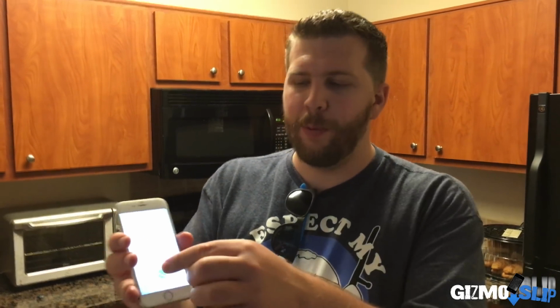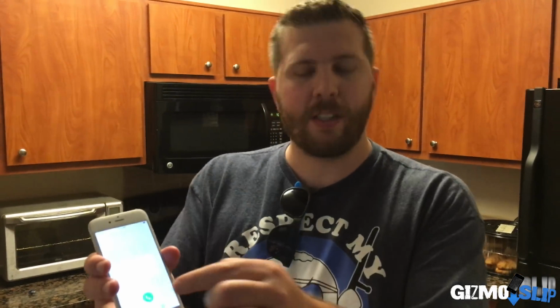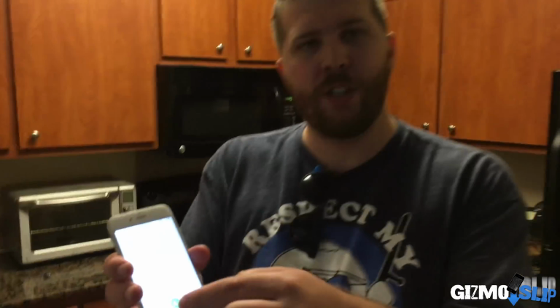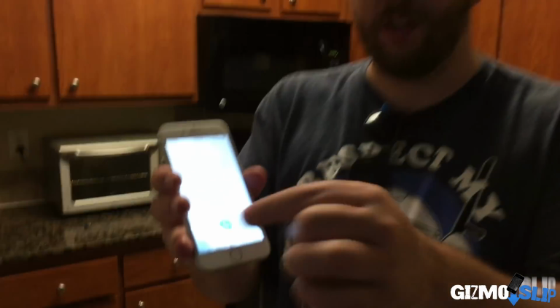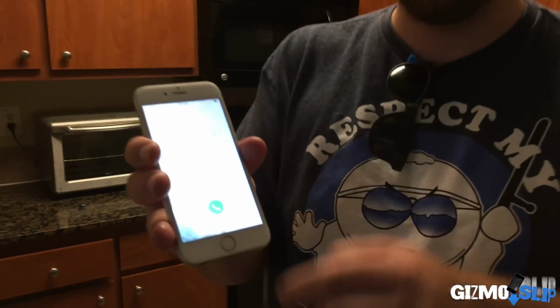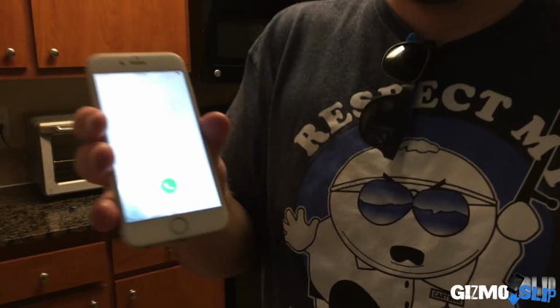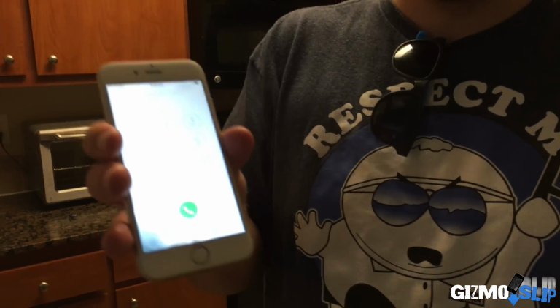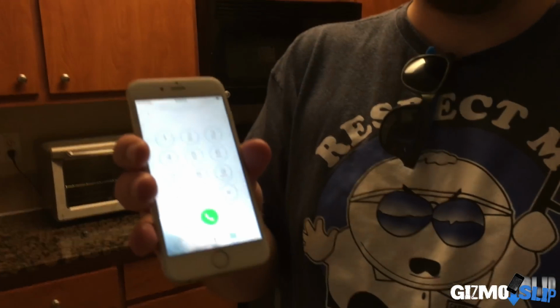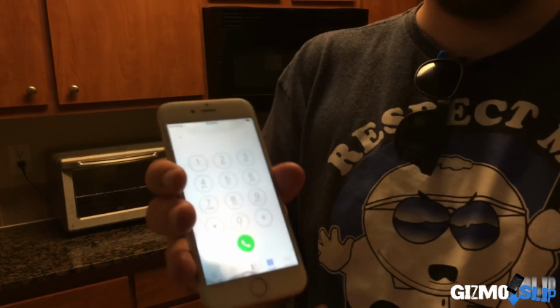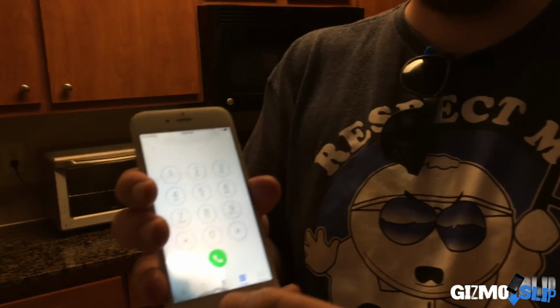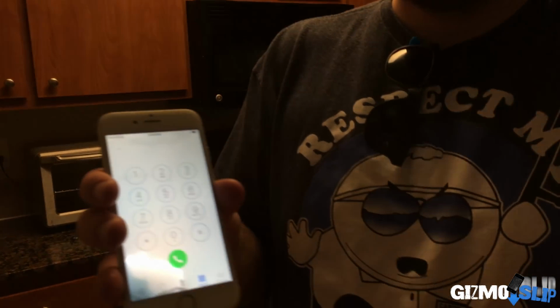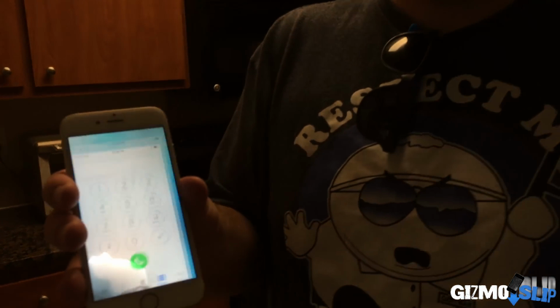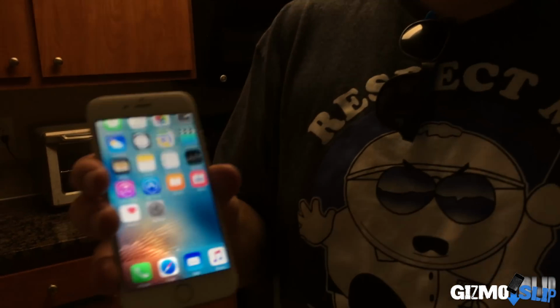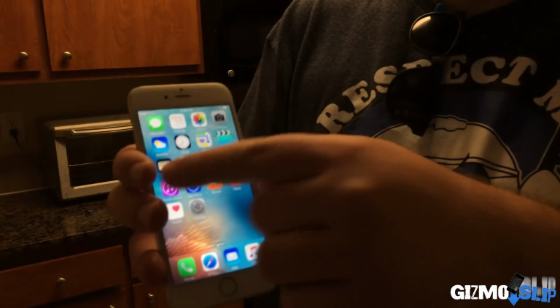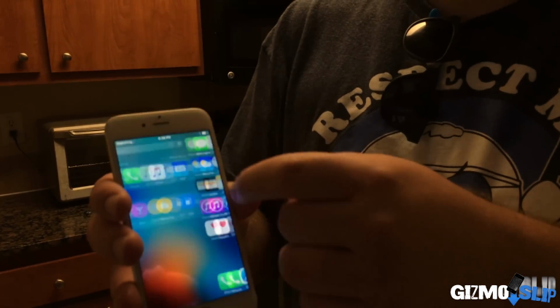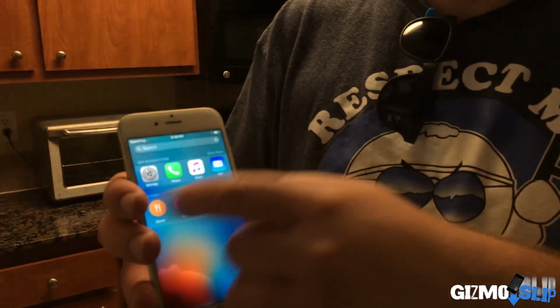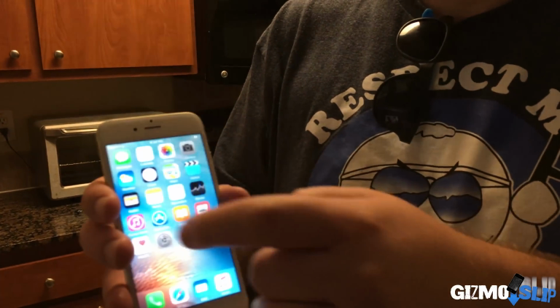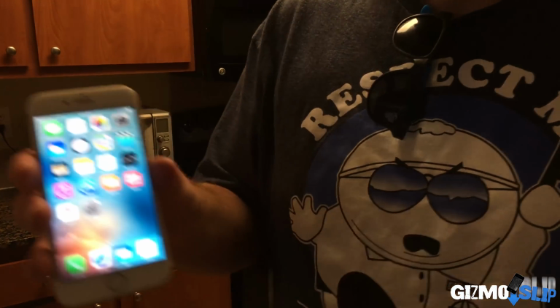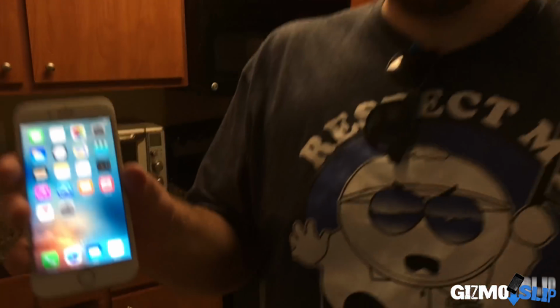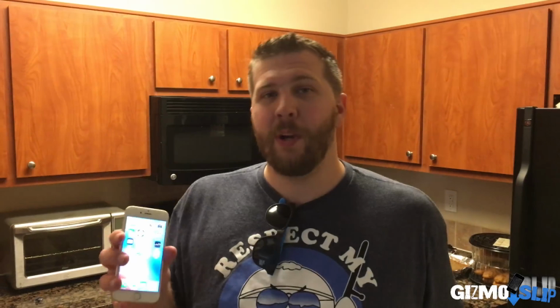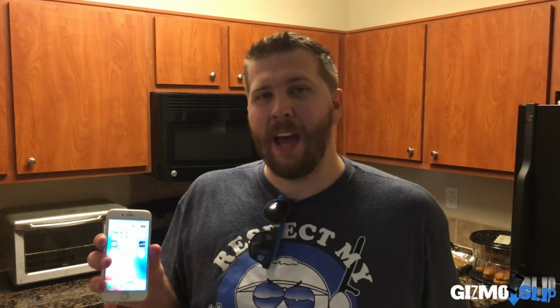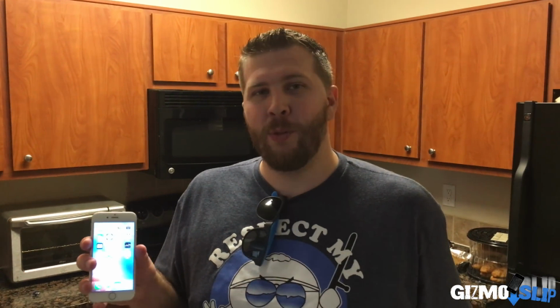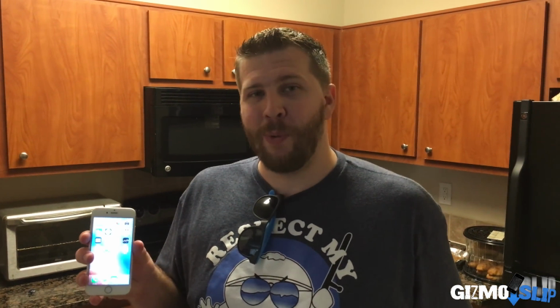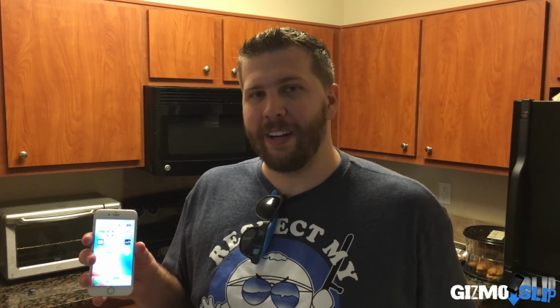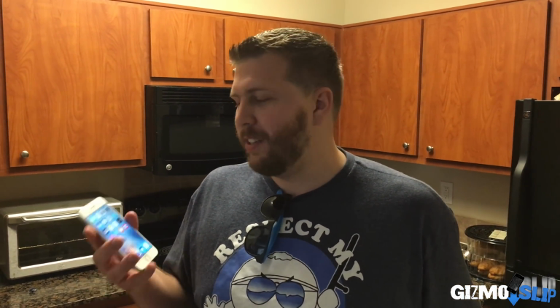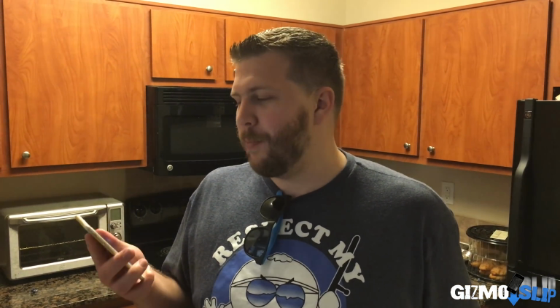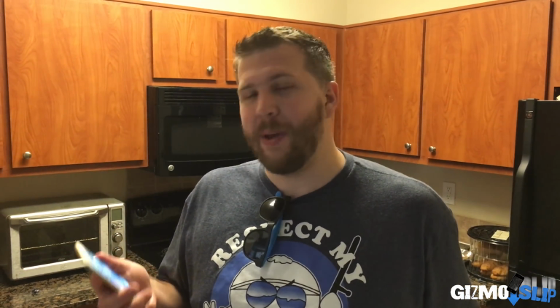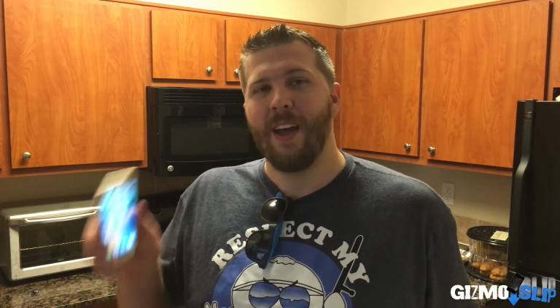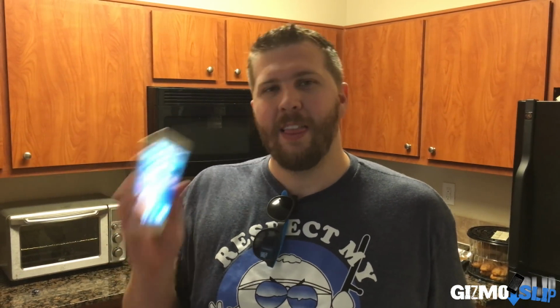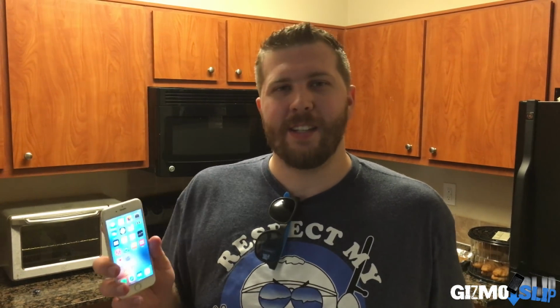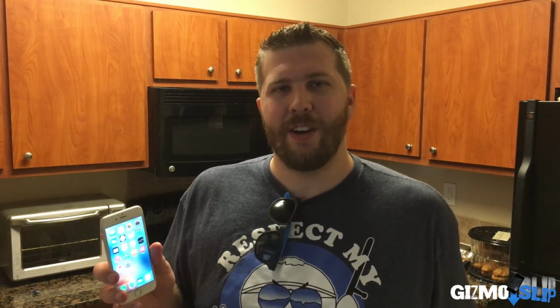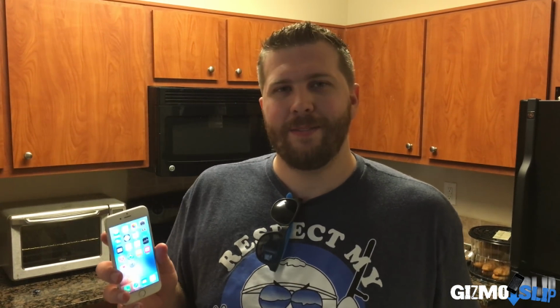This is the iPhone that survived the jello drop test, by the way. There's only a little bit of discoloration in the corner — that's the only thing wrong with this one. Other than that, the iPhone works just fine. We're going to be putting this iPhone through the wringer again. It's going to be epic. Let's get started.